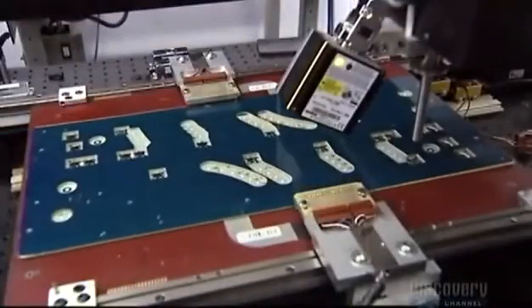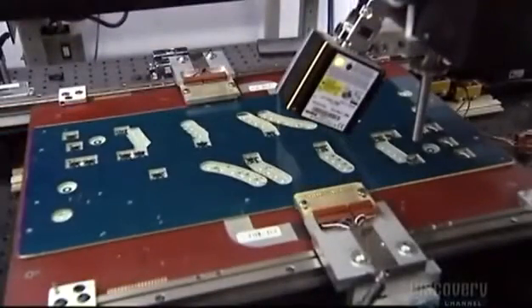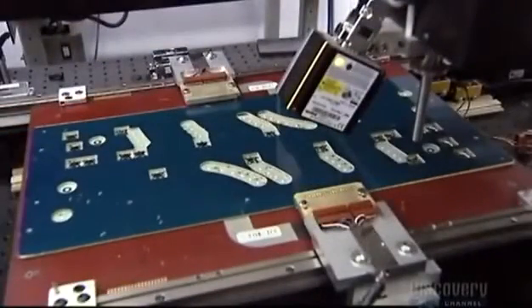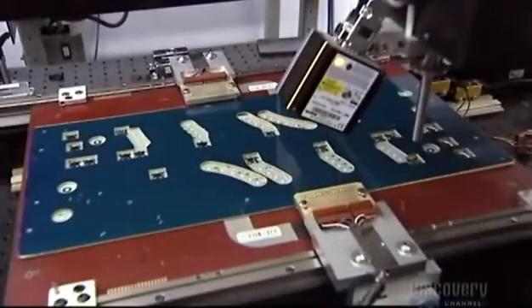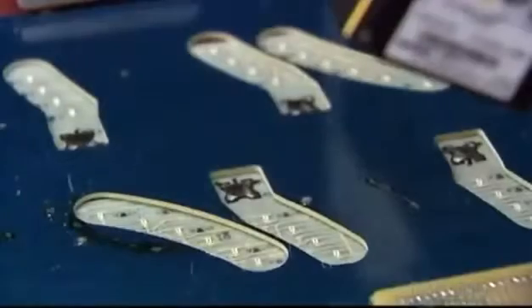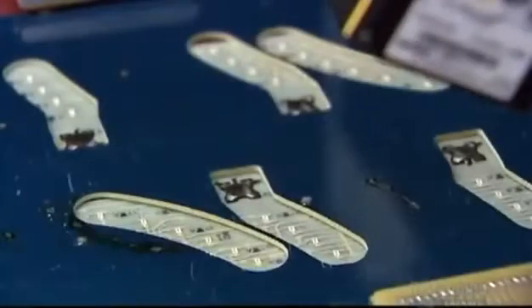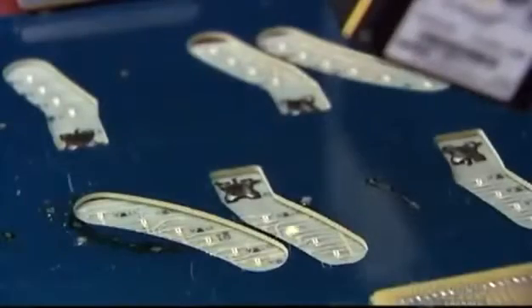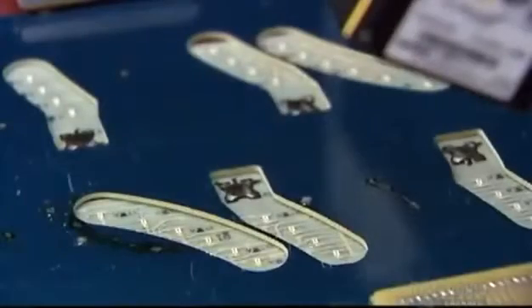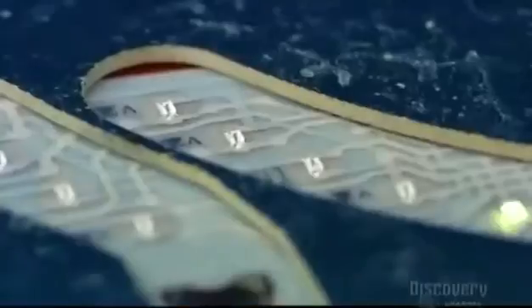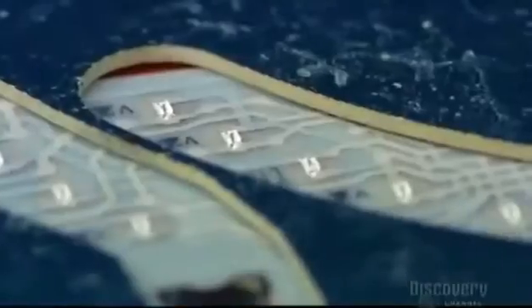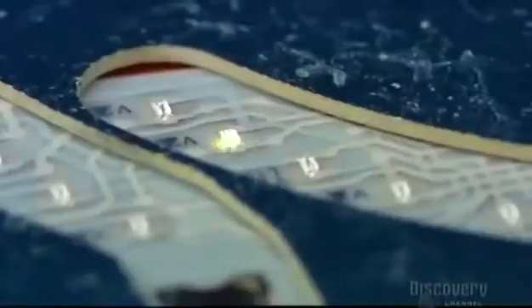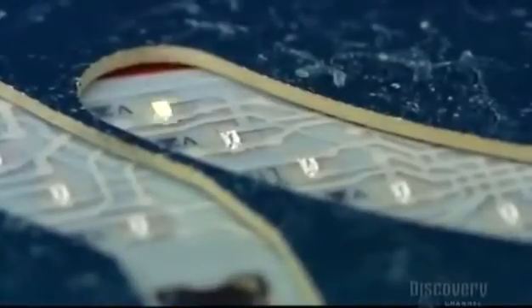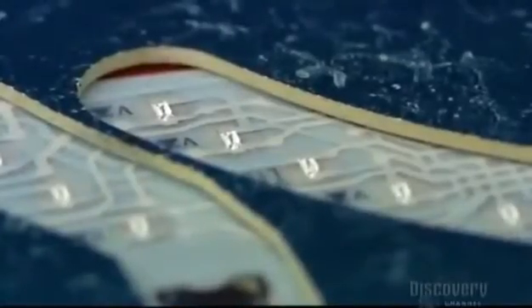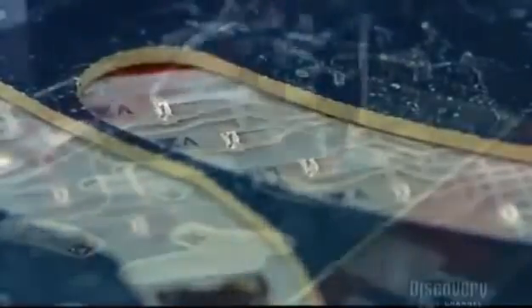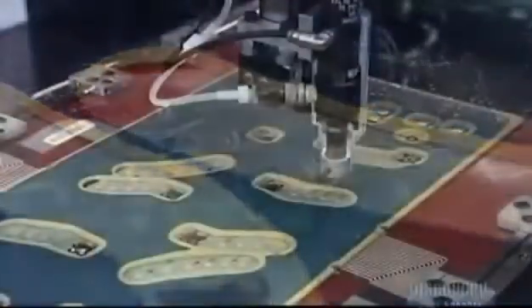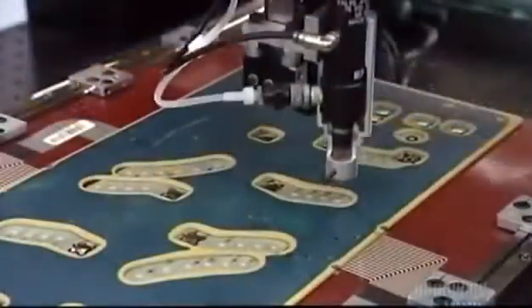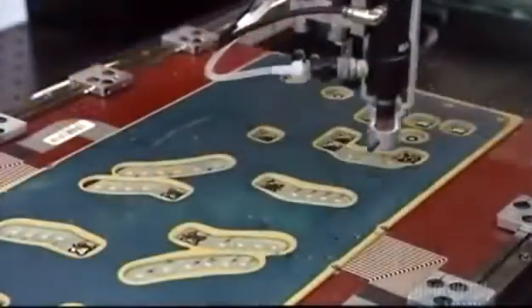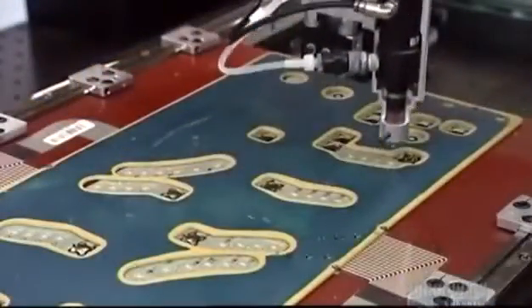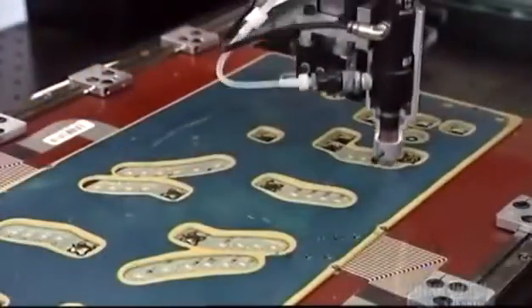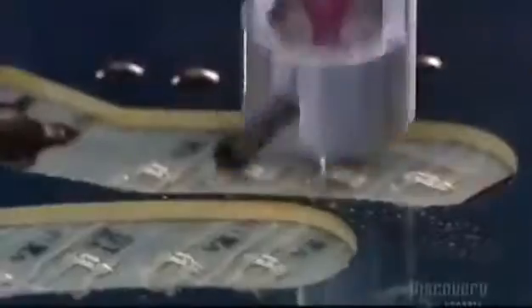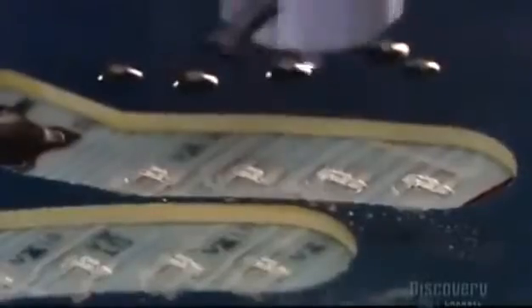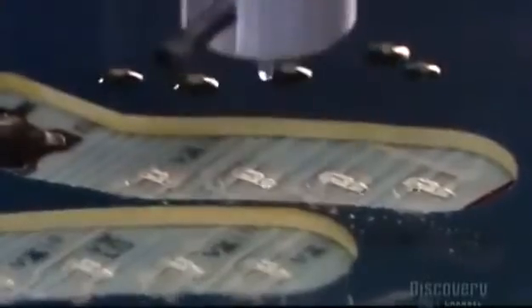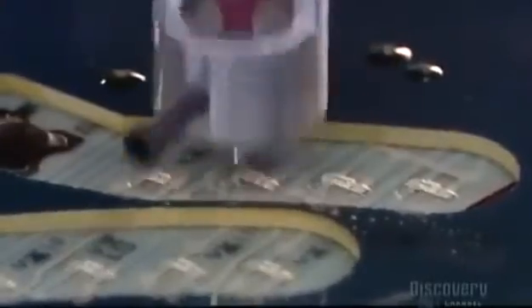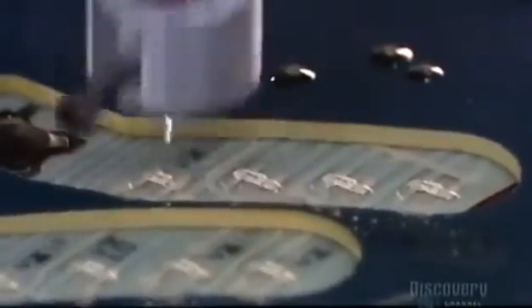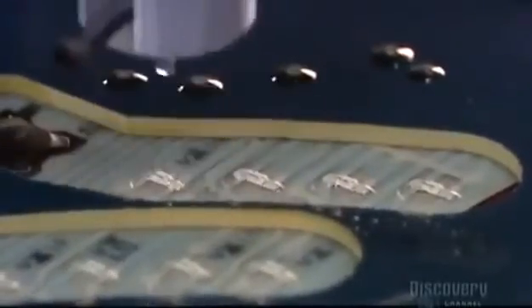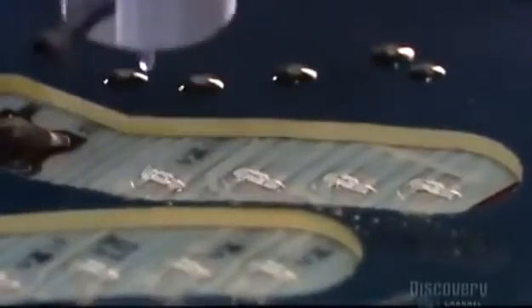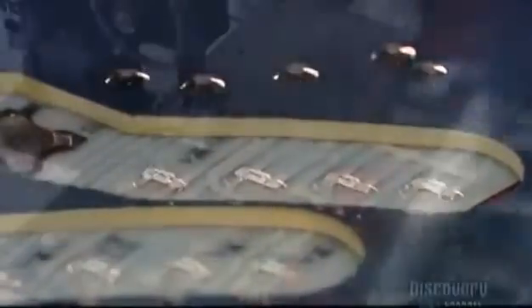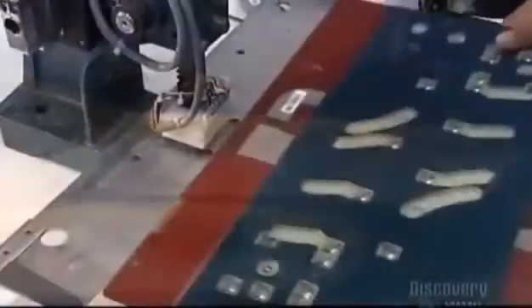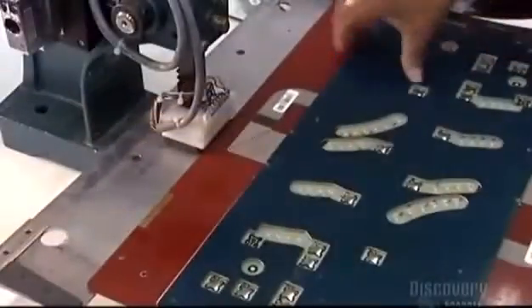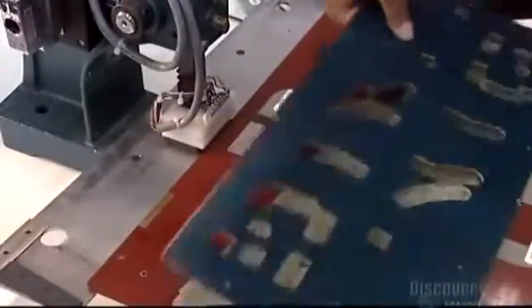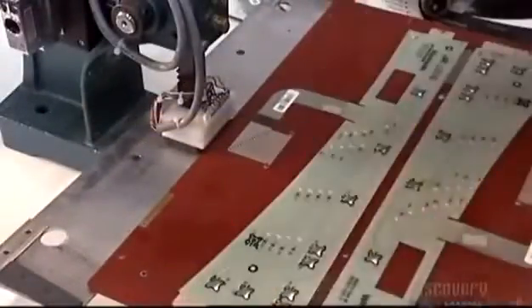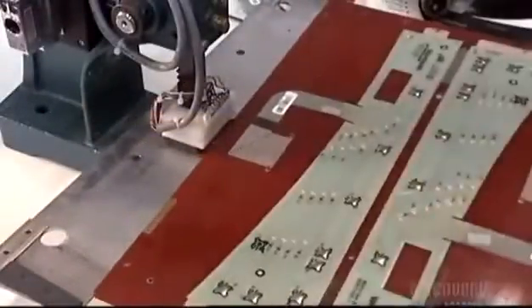Testing equipment runs a current through the circuitry to make sure that everything works. Then a drop of transparent sealant goes over each LED. The sealant hardens under ultraviolet light, holding everything solidly in place.